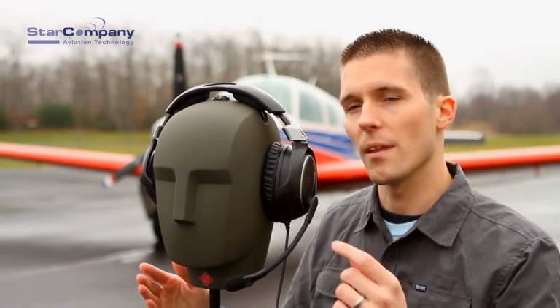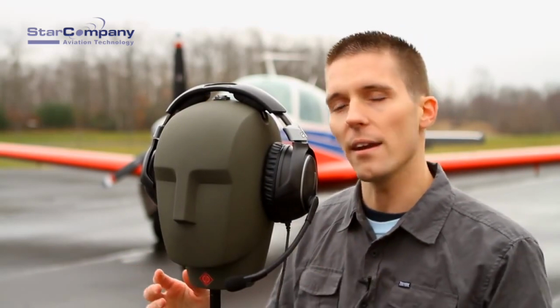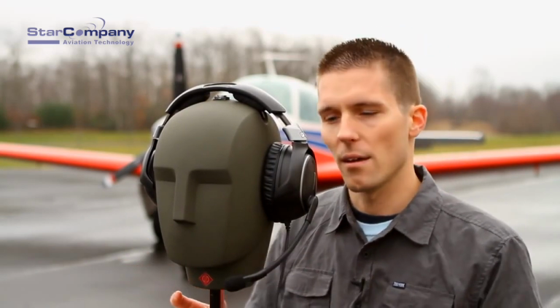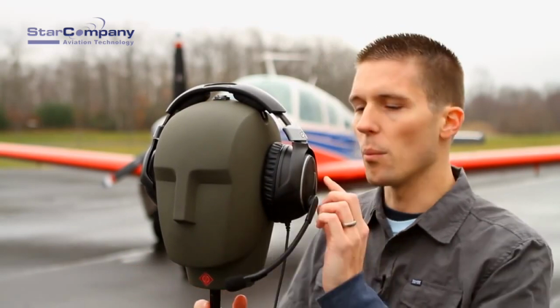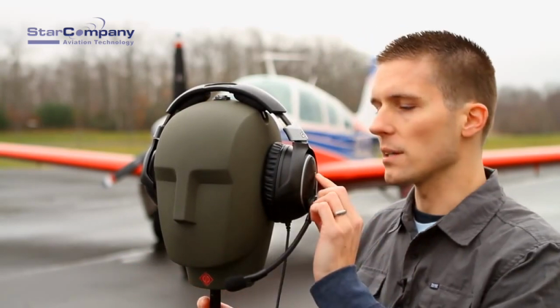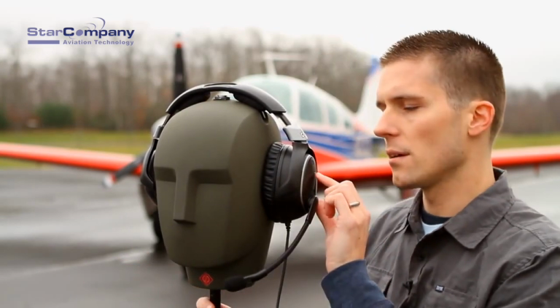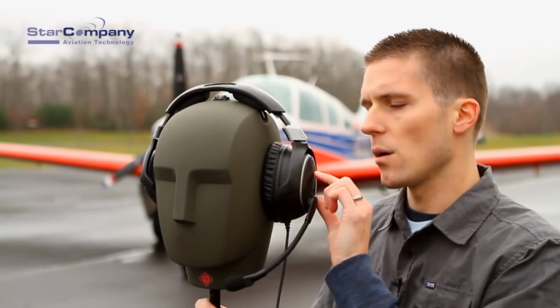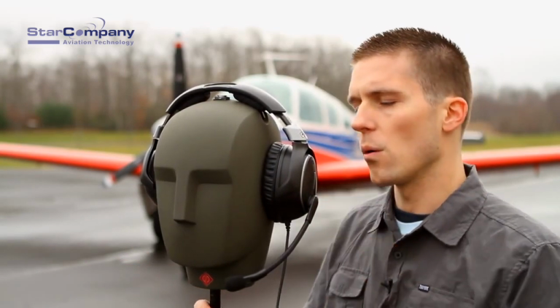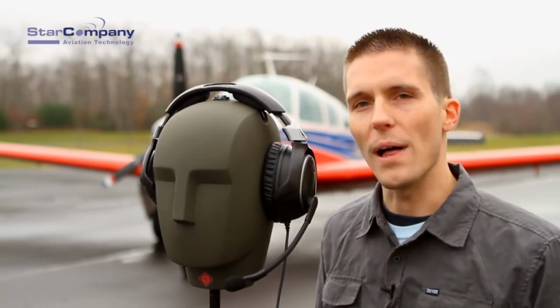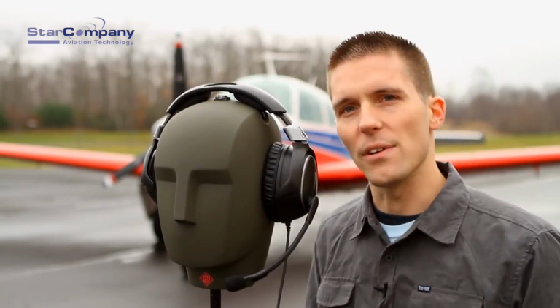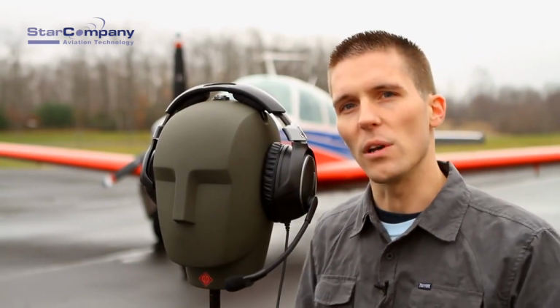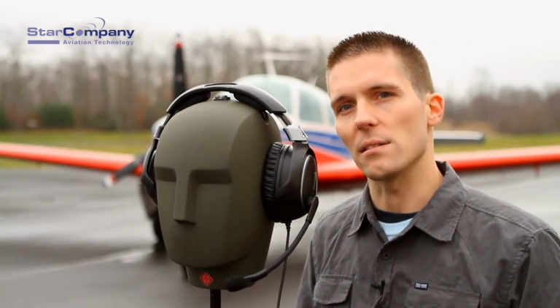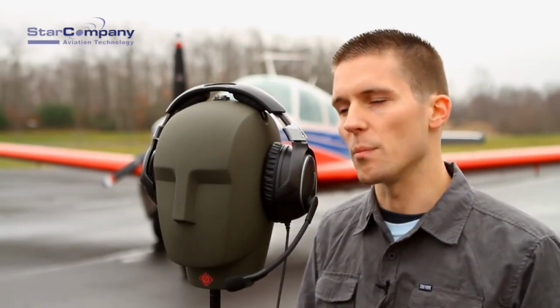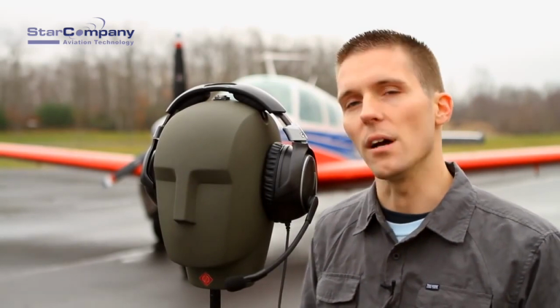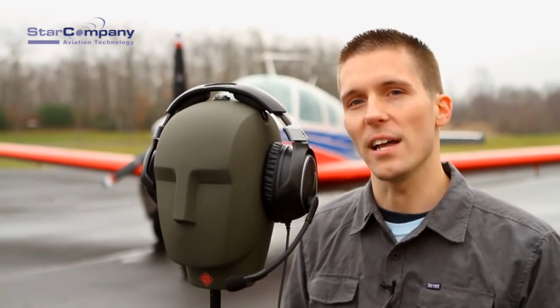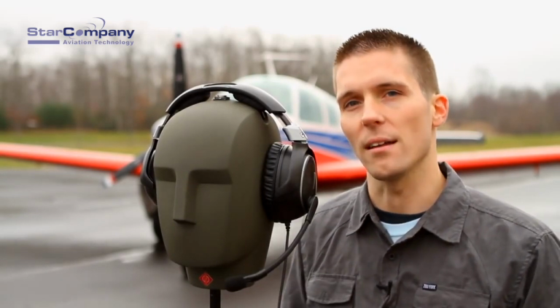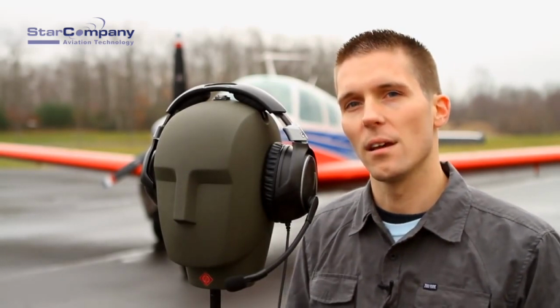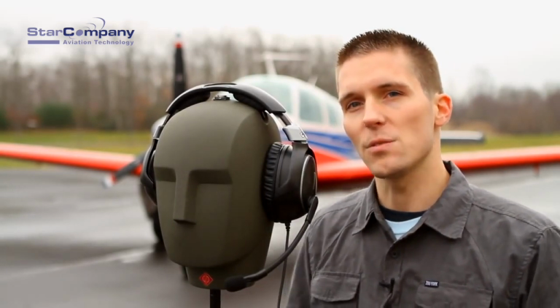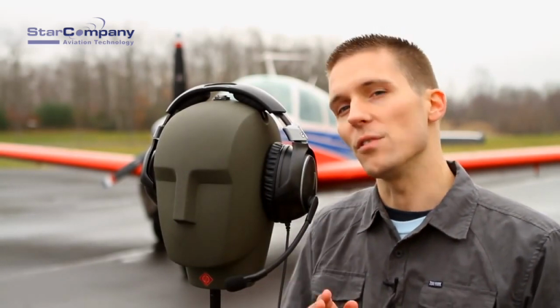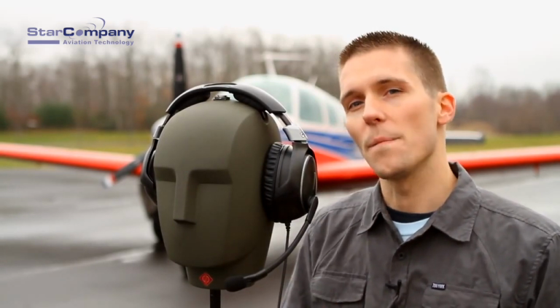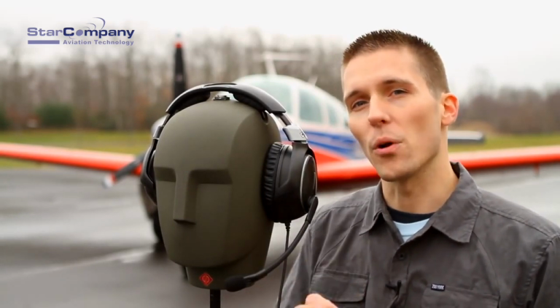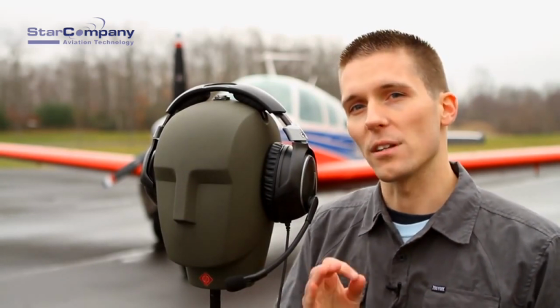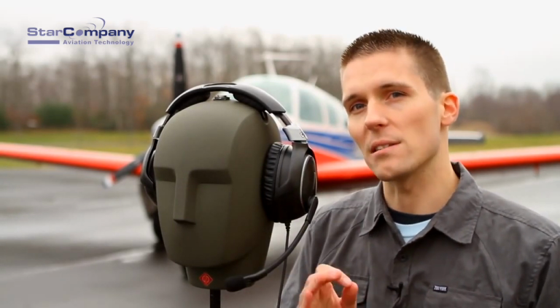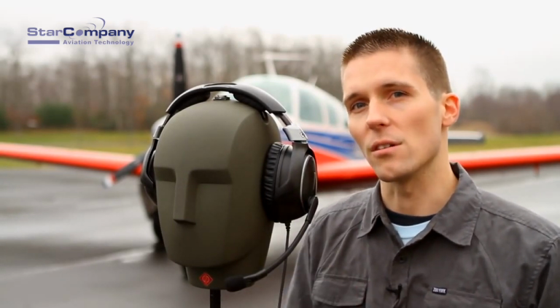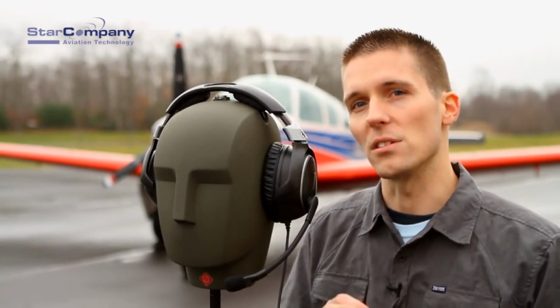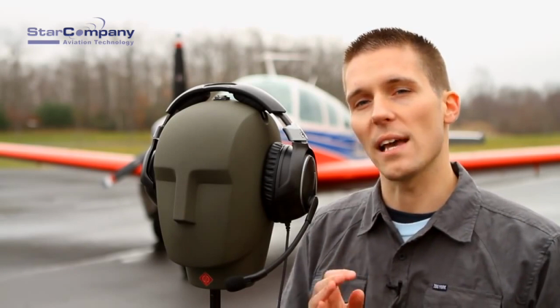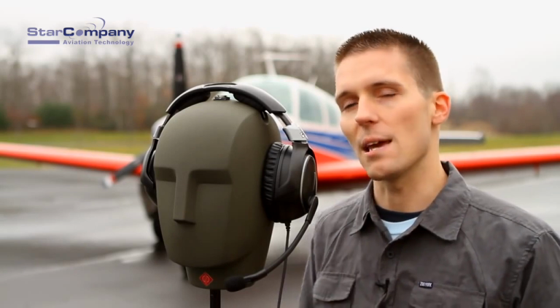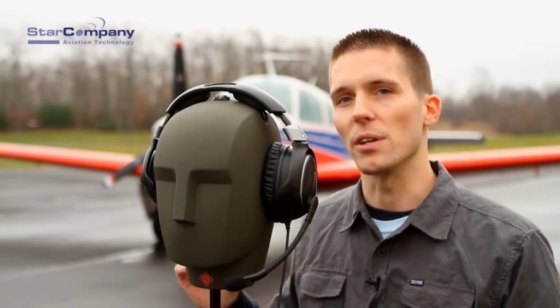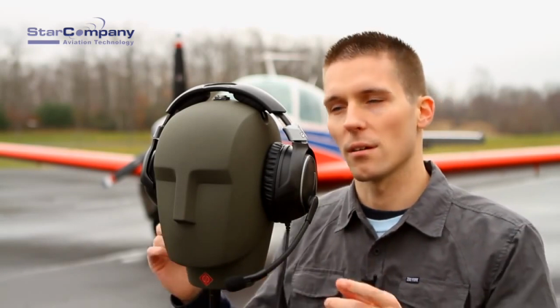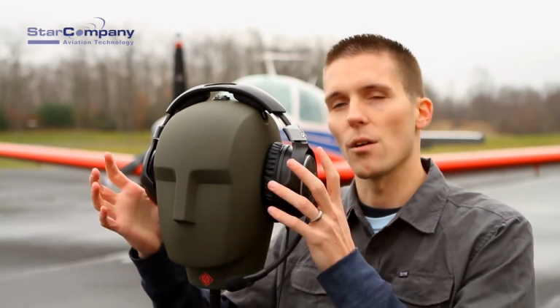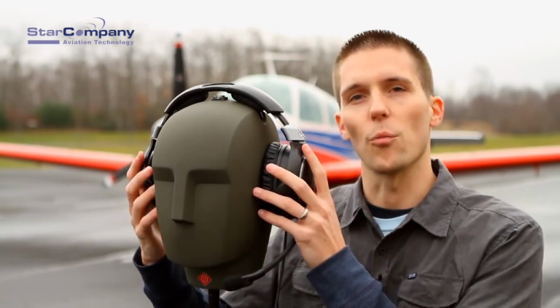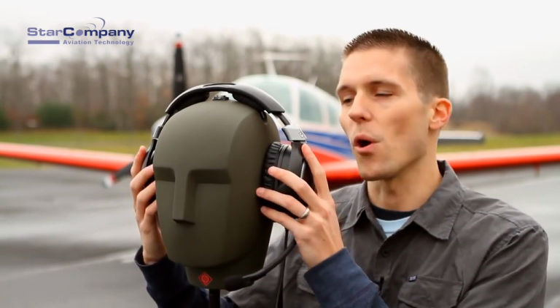Then, momentarily, we will activate the noise cancelling capability of each headset. This will give you the perfect translation of its noise cancelling capability right from where you are.